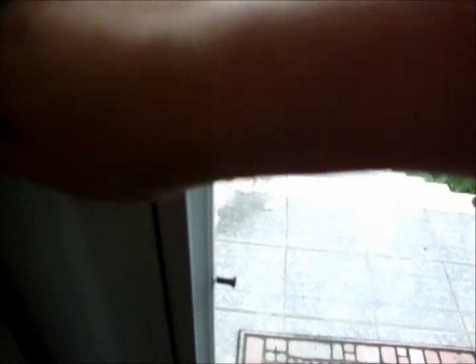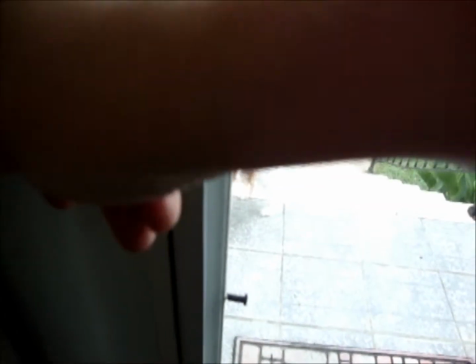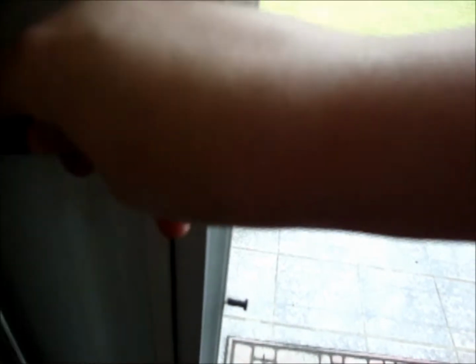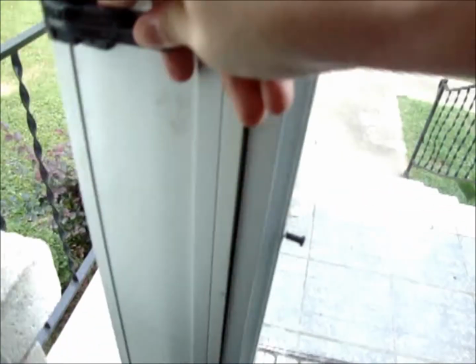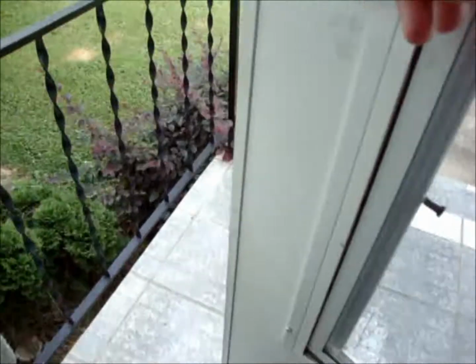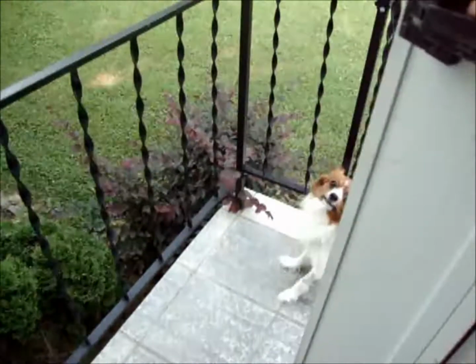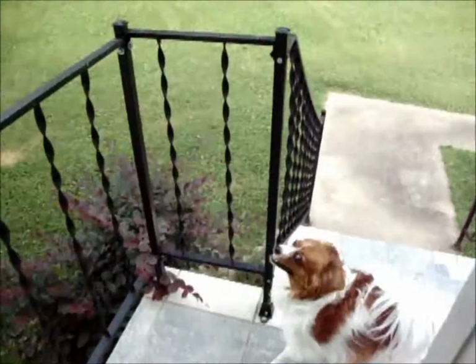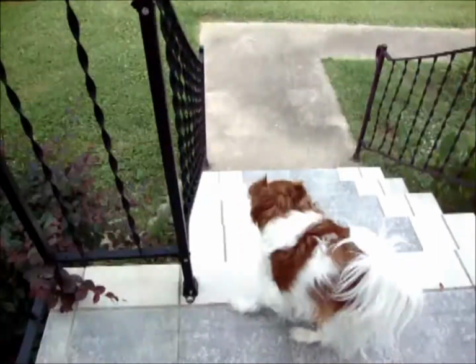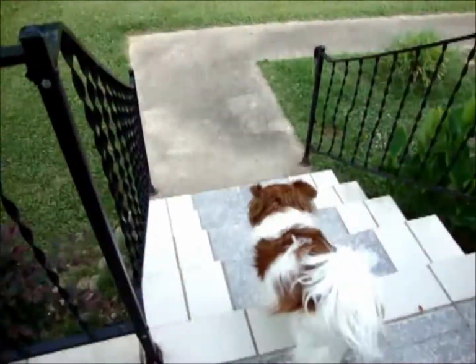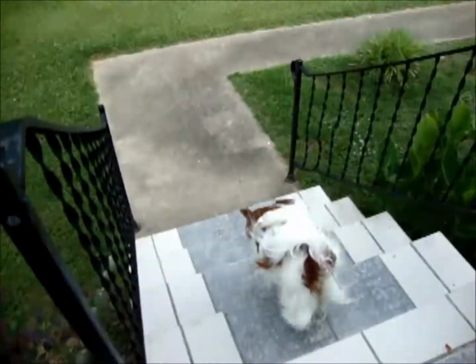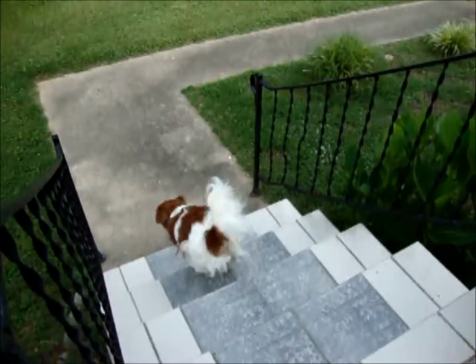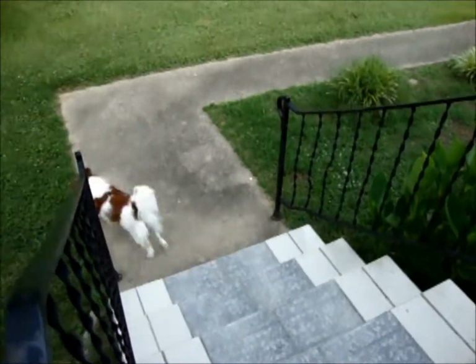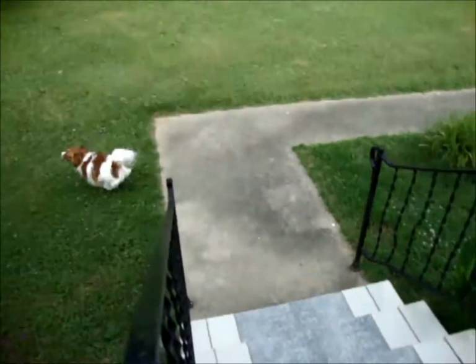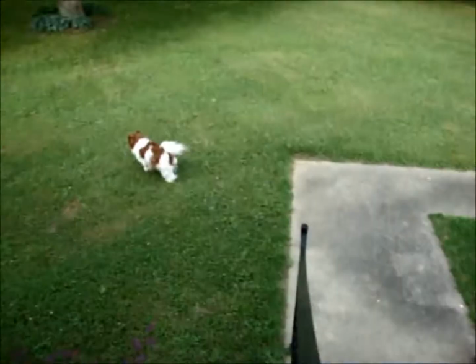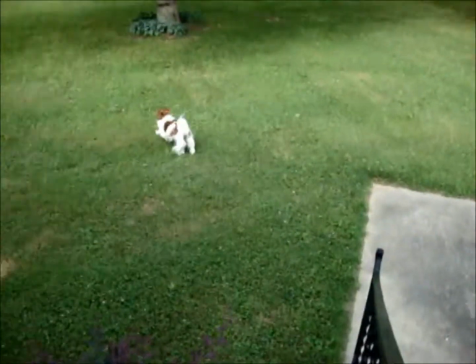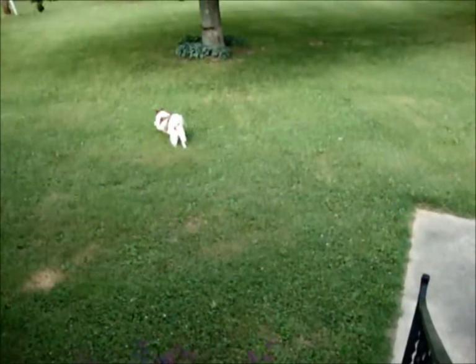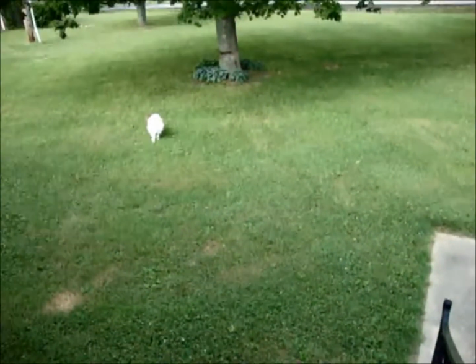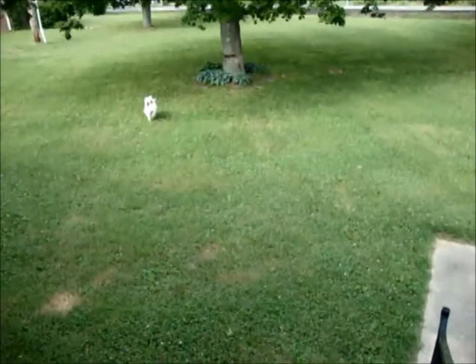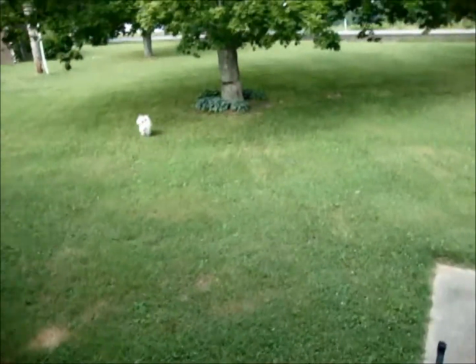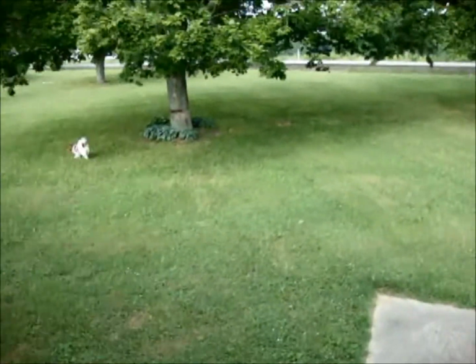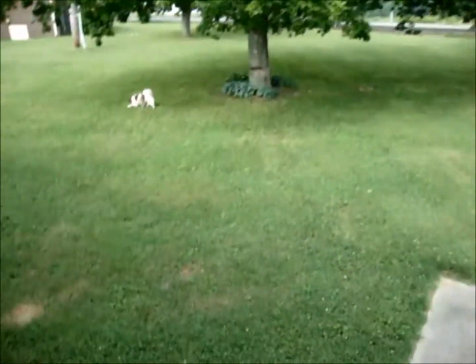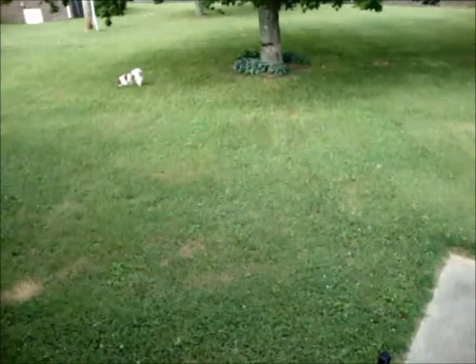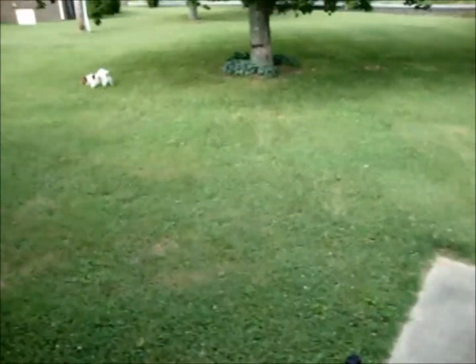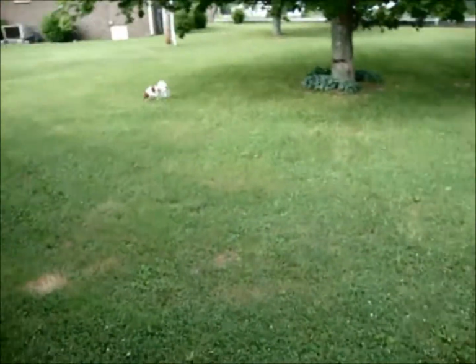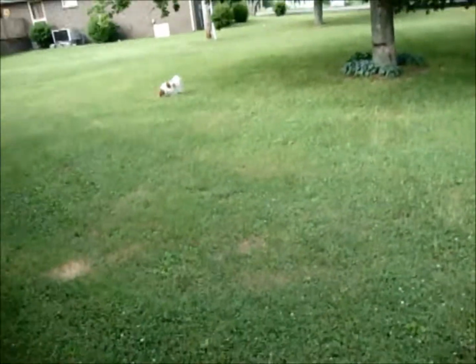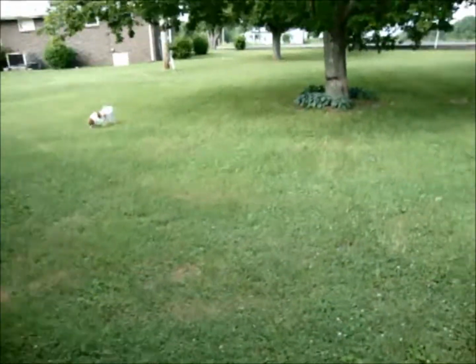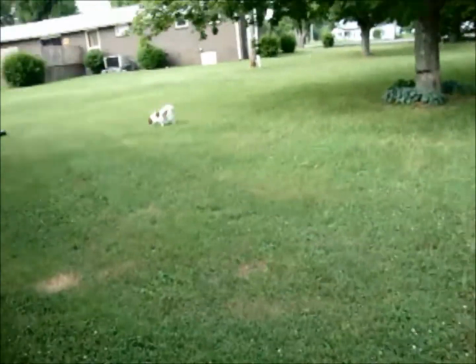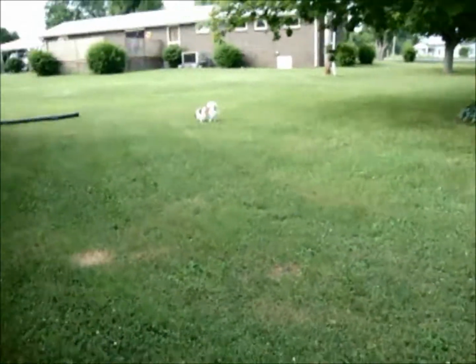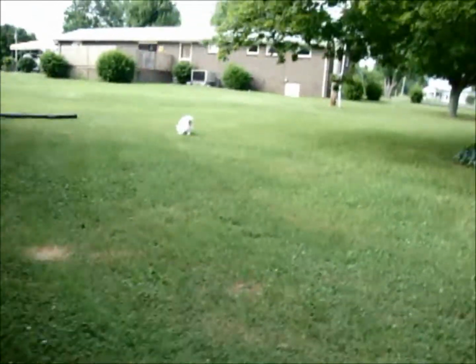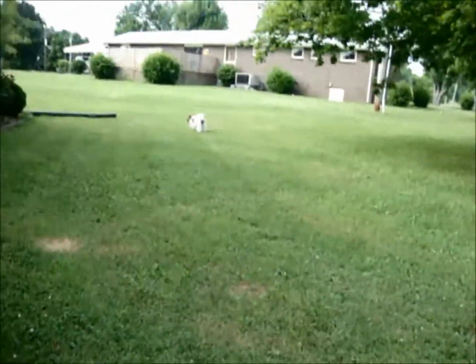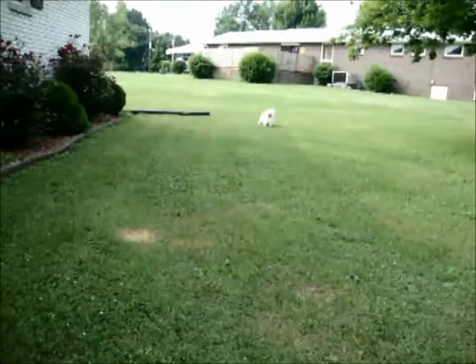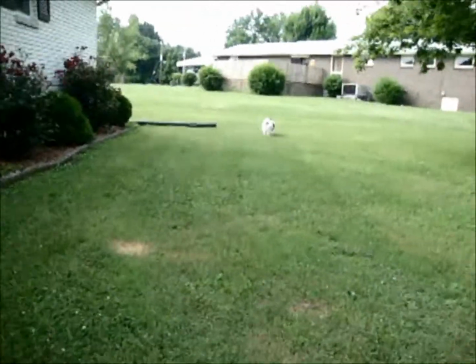We're going to try out Emma's new booster seat. She's super excited, as you can tell — running all over the yard.